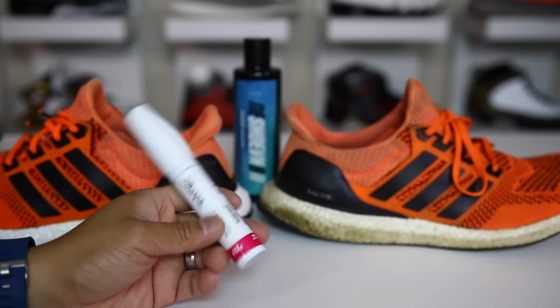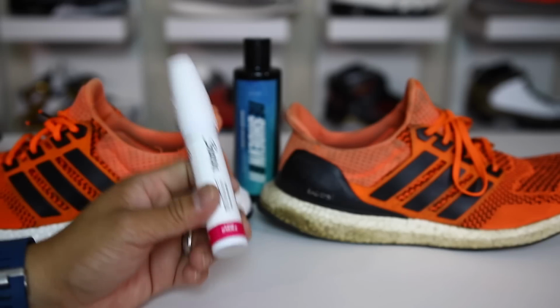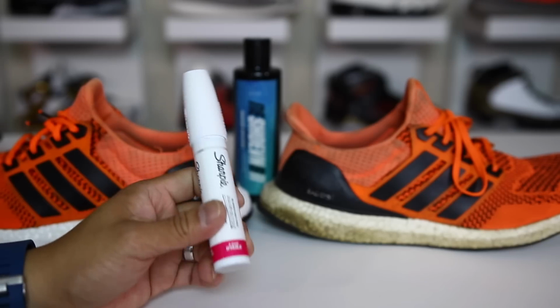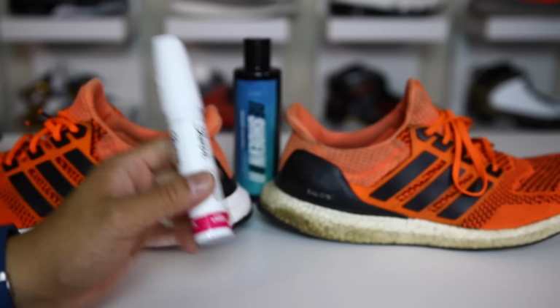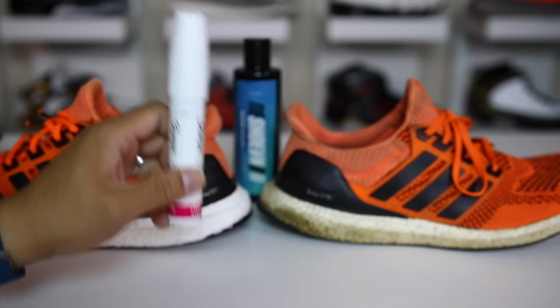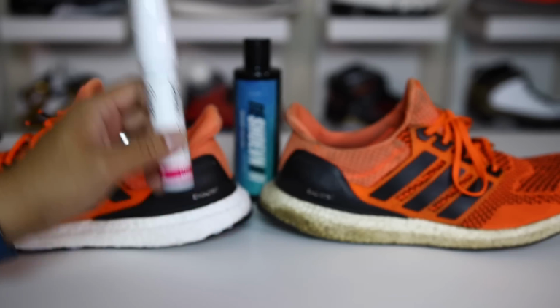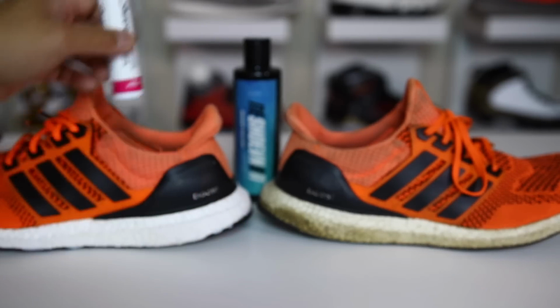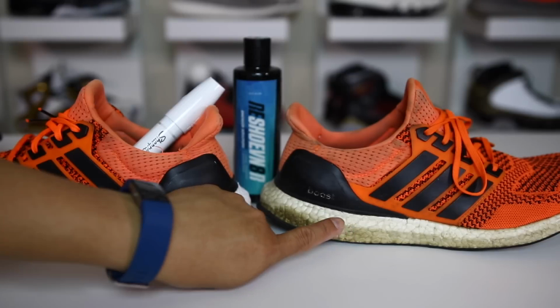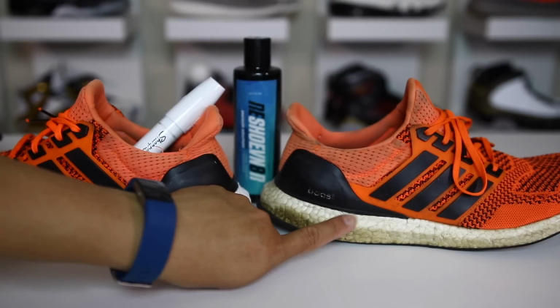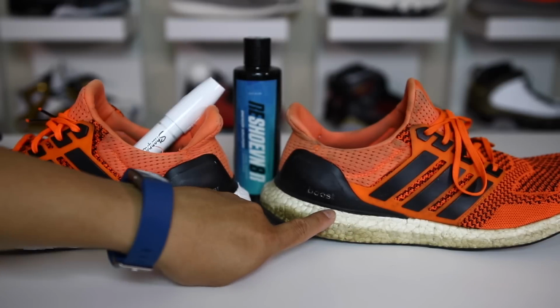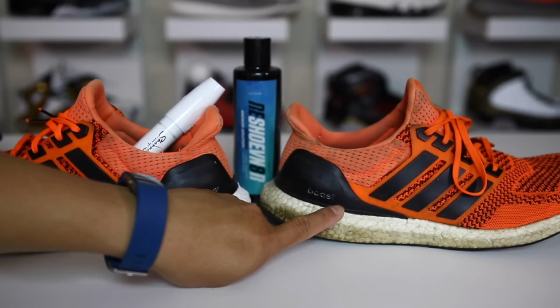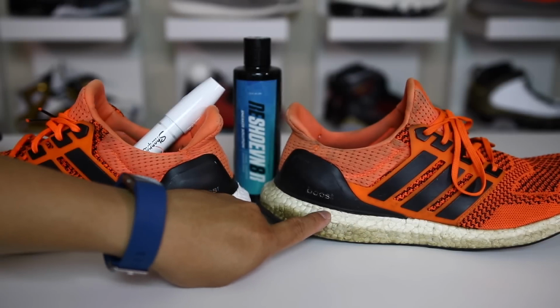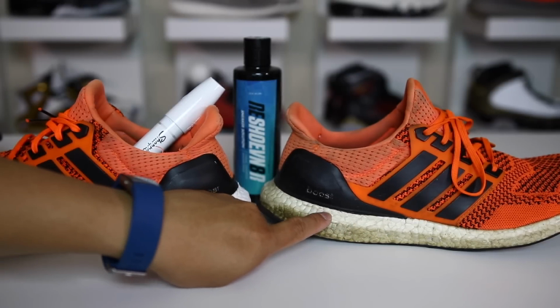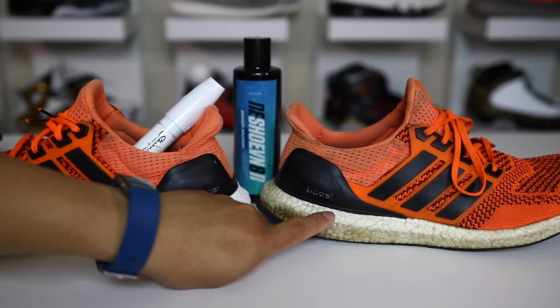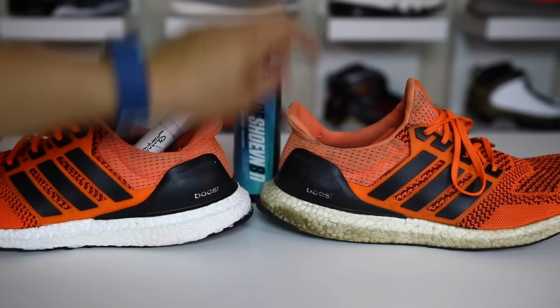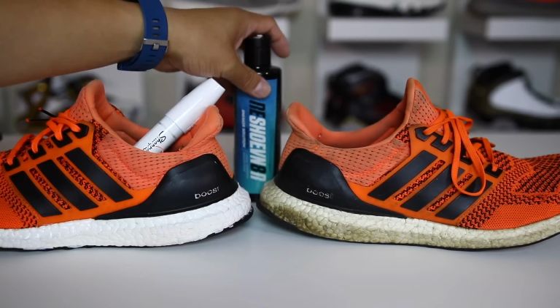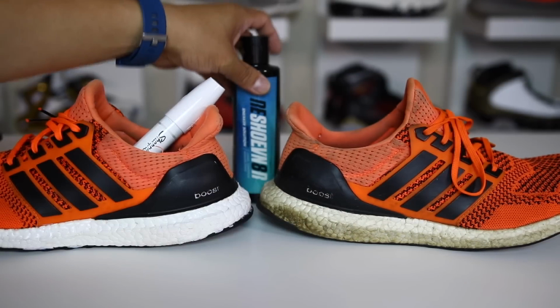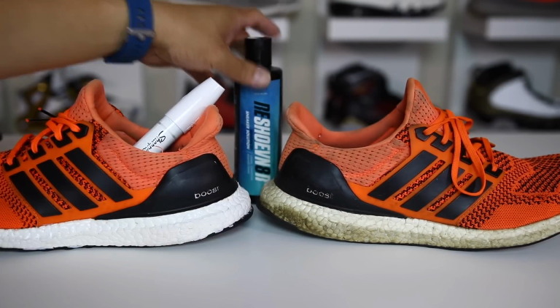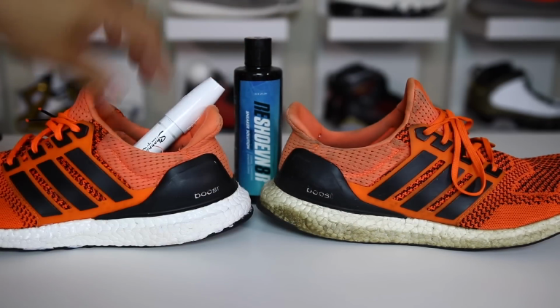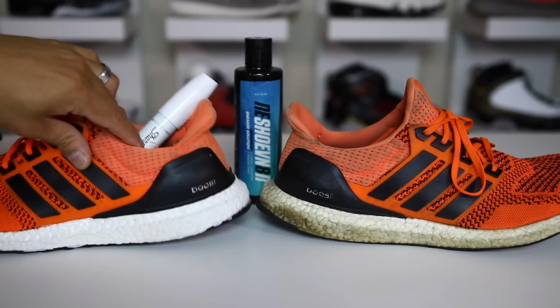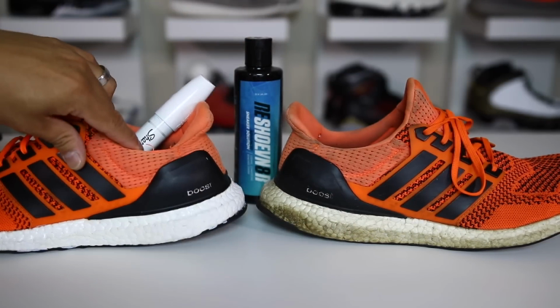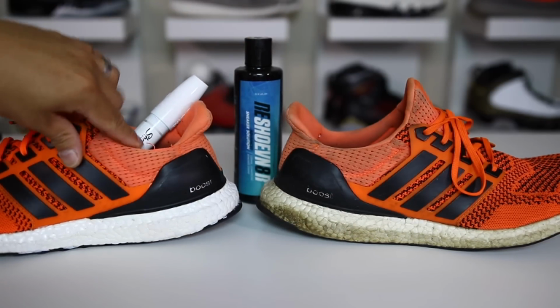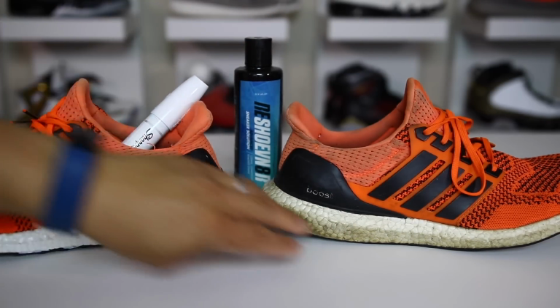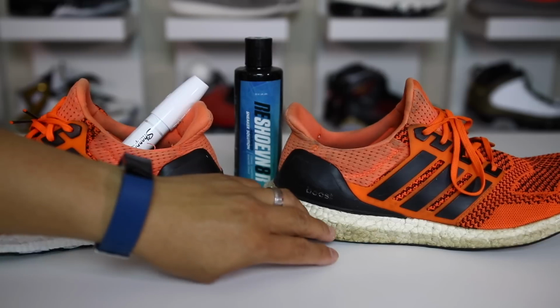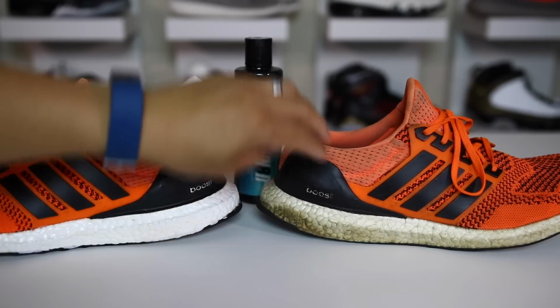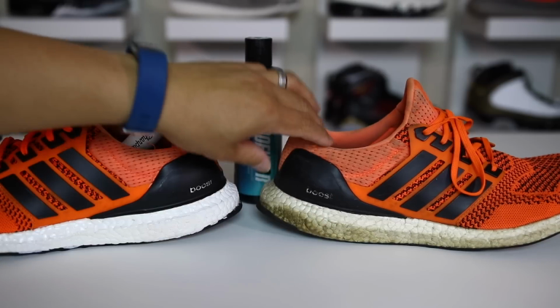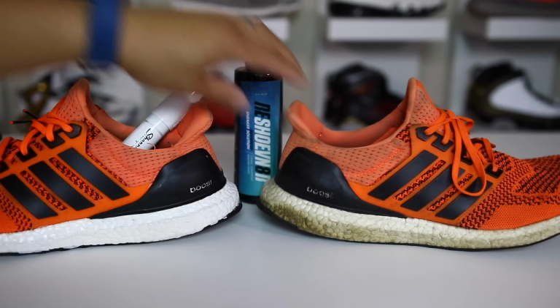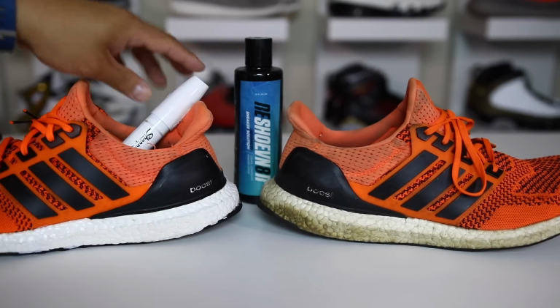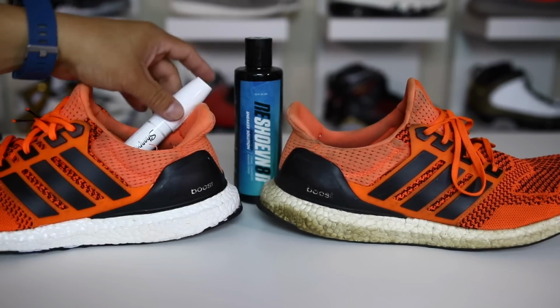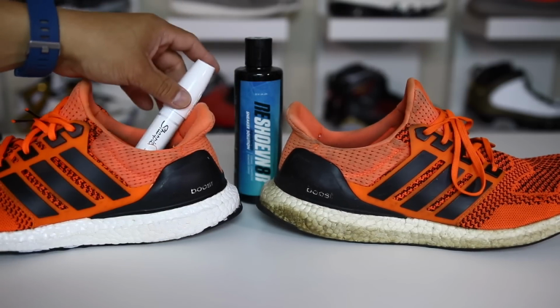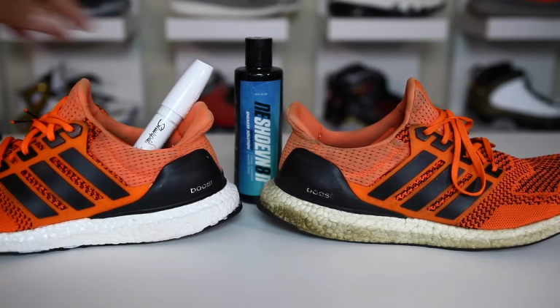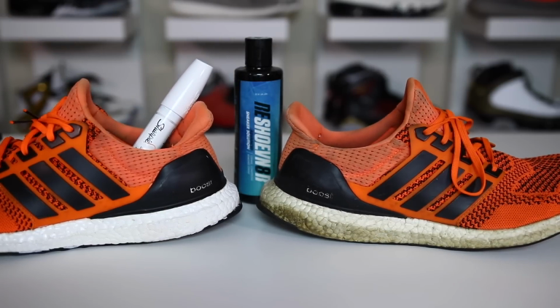Before I apply this marker to the Ultra Boost, I need to go ahead and clean up this Ultra Boost with Rejuvenator, like I did the previous one, to get it as clean as possible before we apply that oil base.